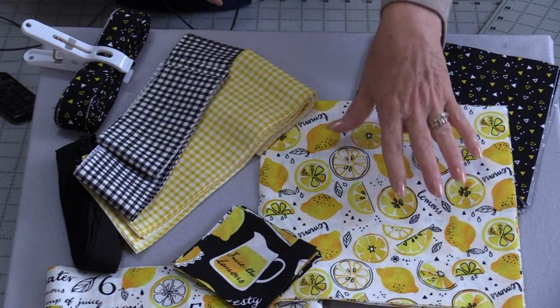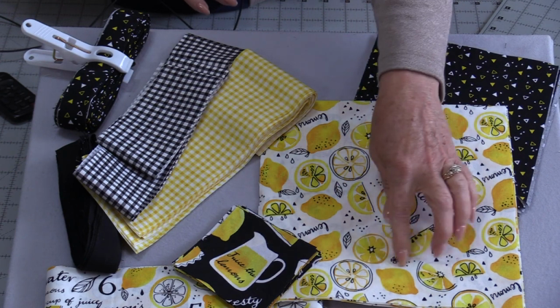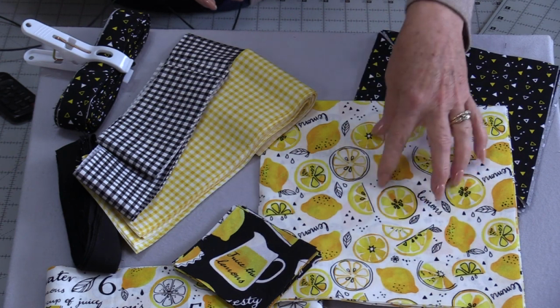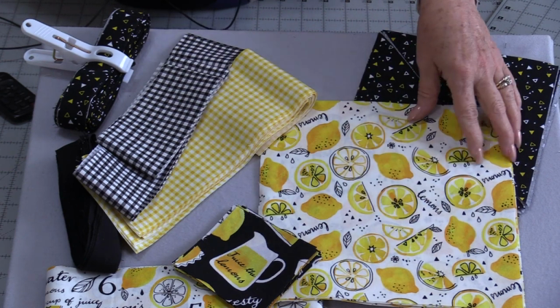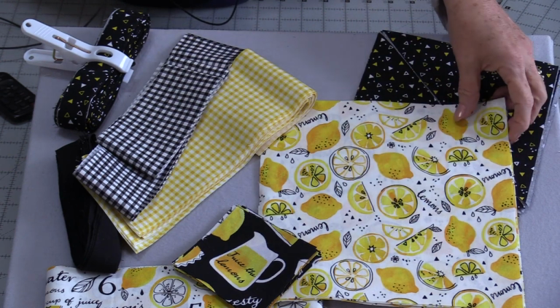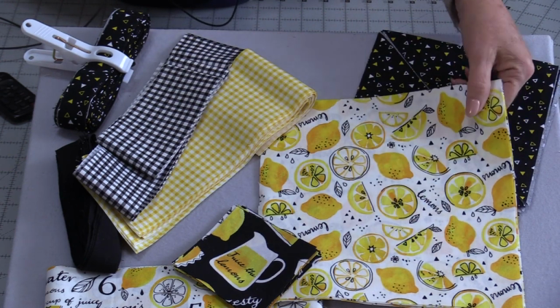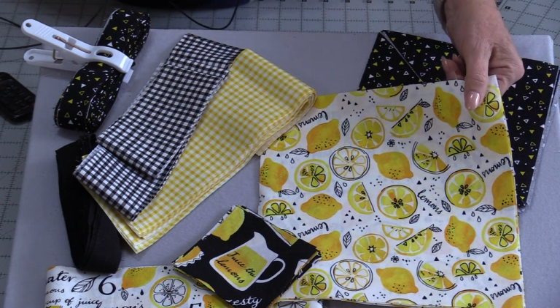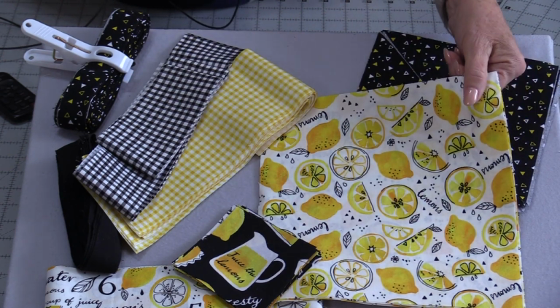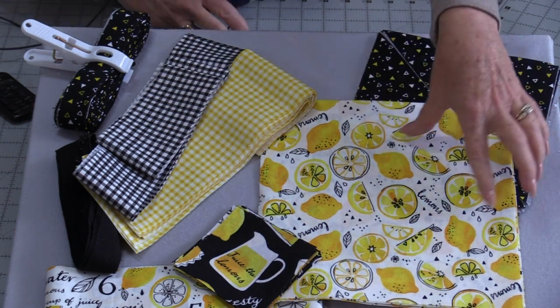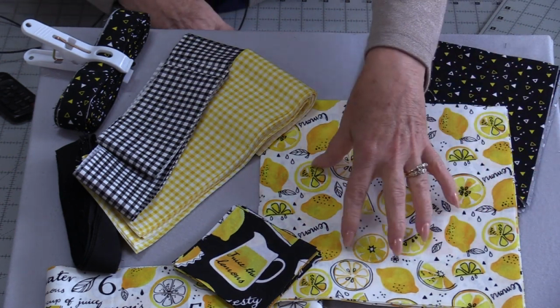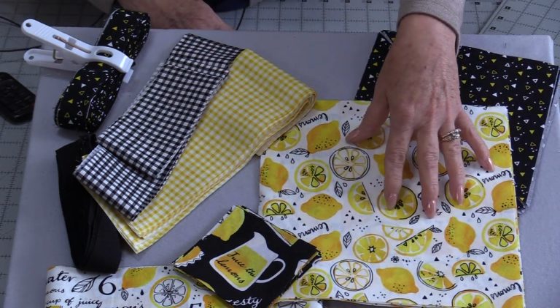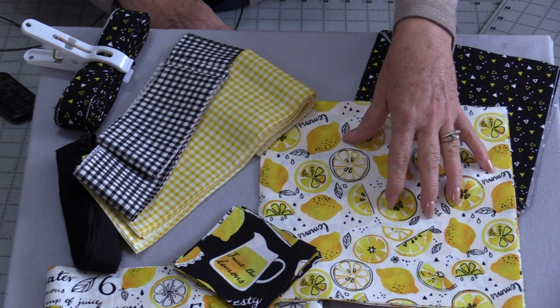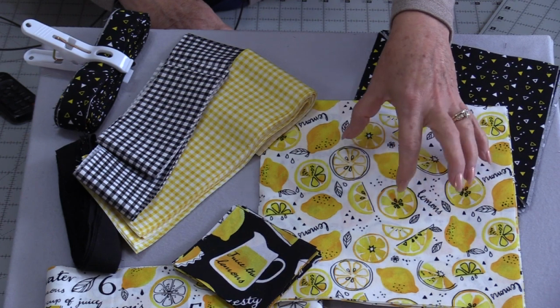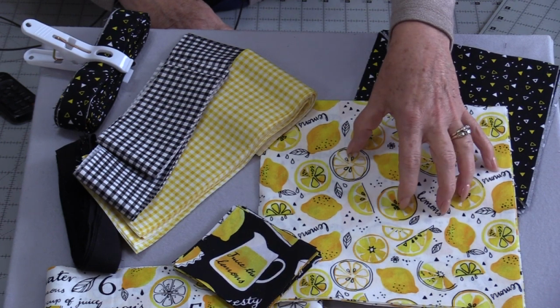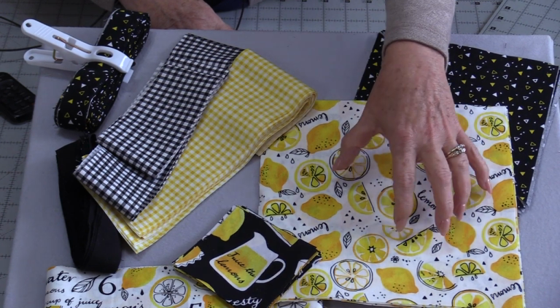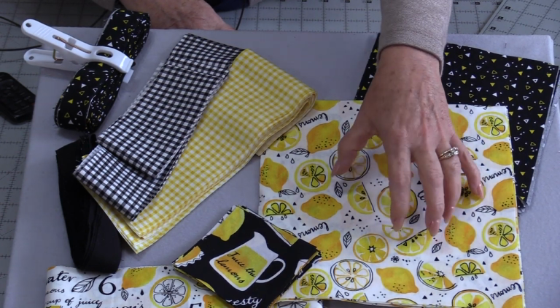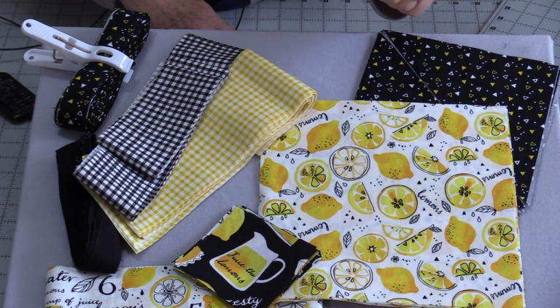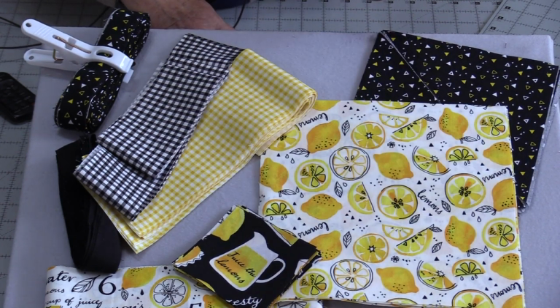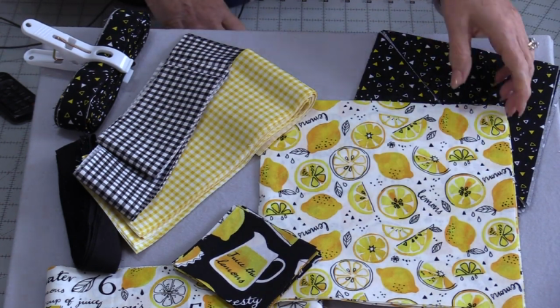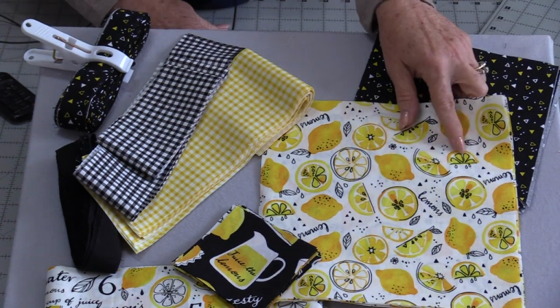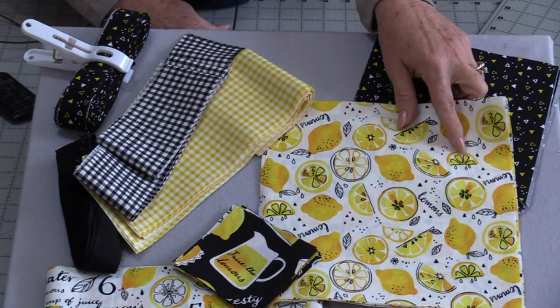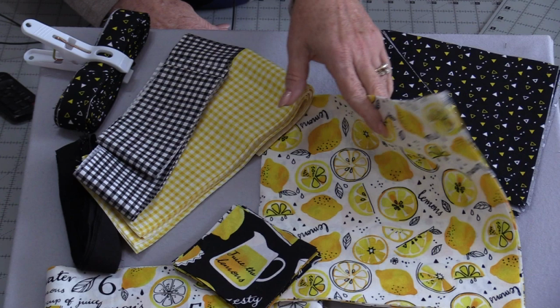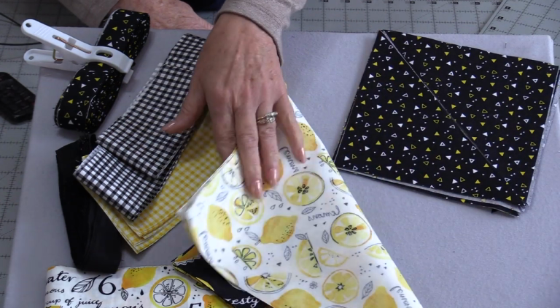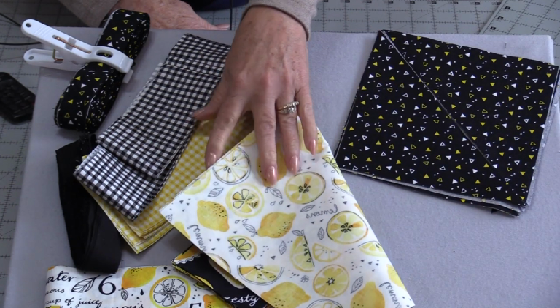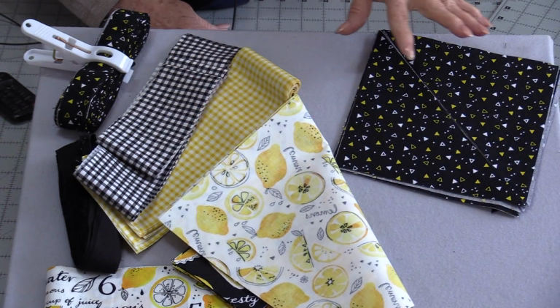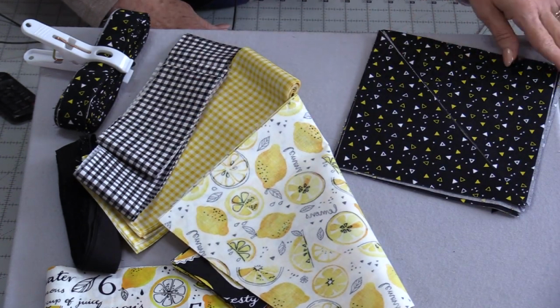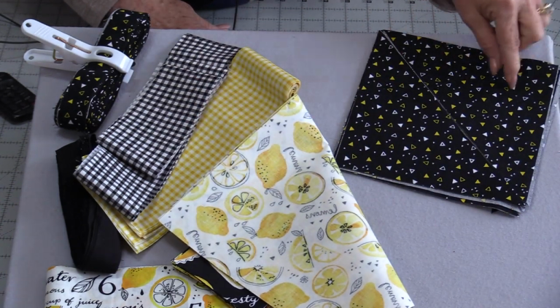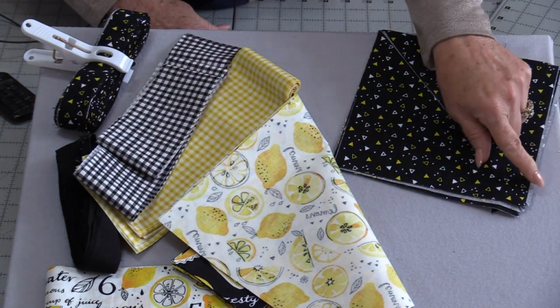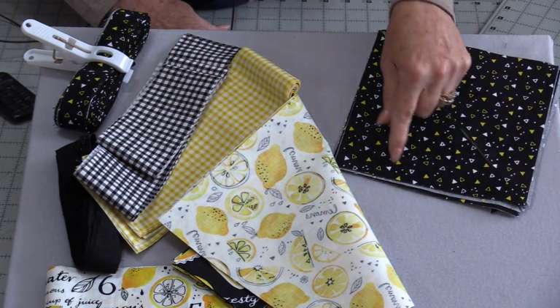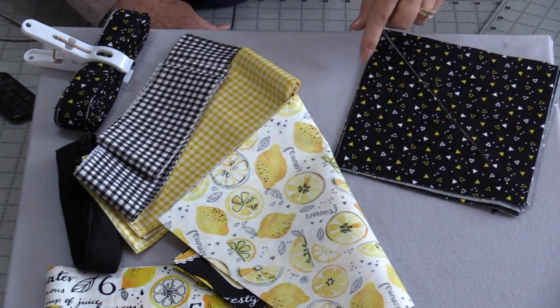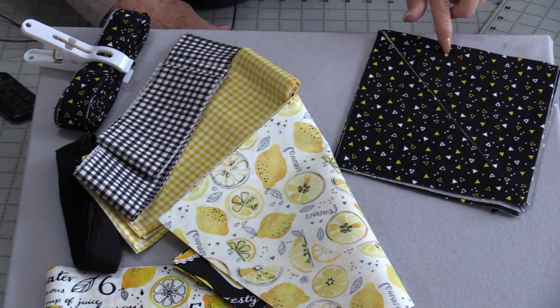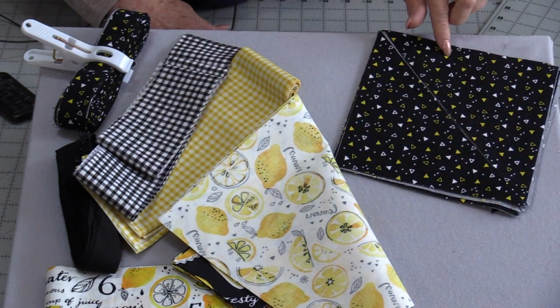To start with we're going to need four 9-inch squares. This is a great time to use a fabric that has a nice big print in it. We're going to put triangles around that big piece, and we're going to start with those triangles at a 7-inch square.